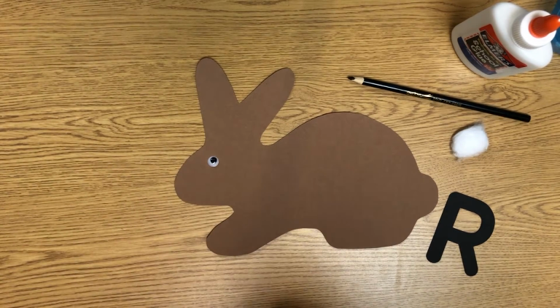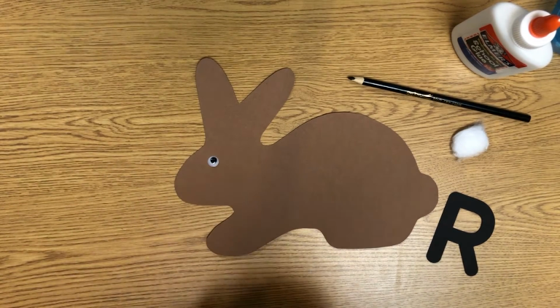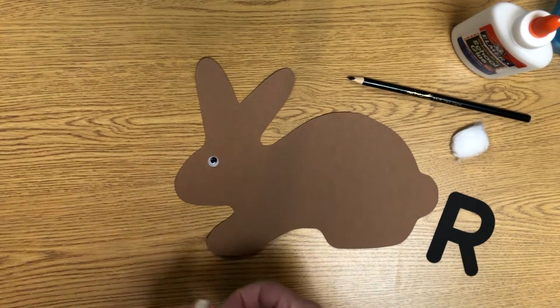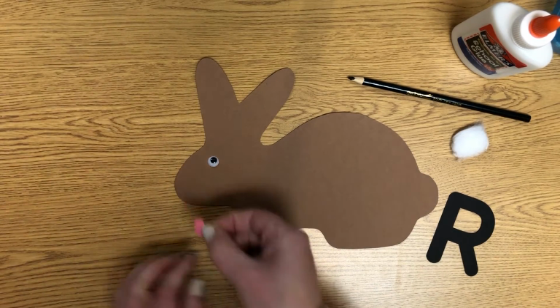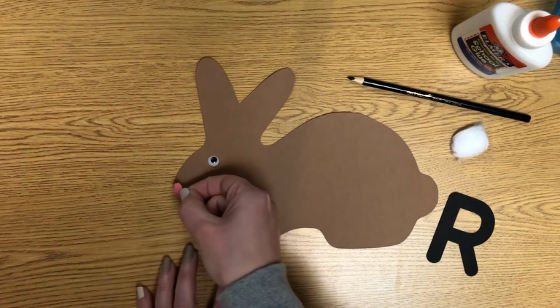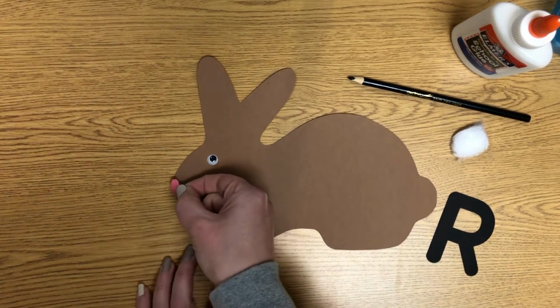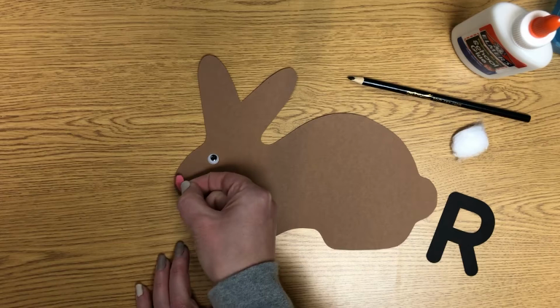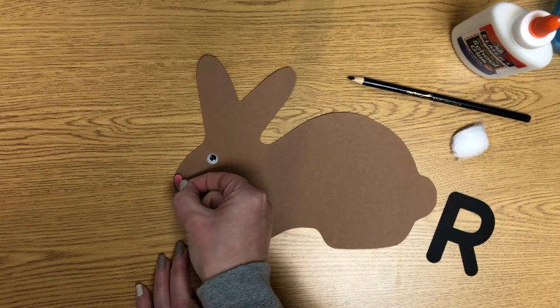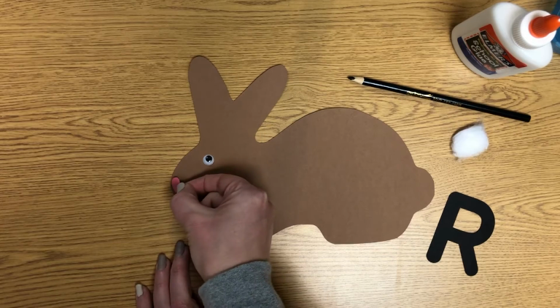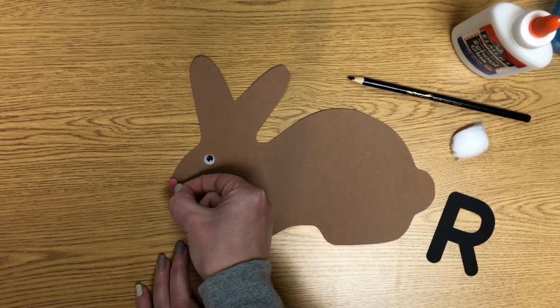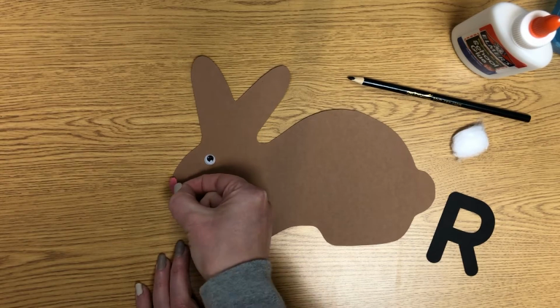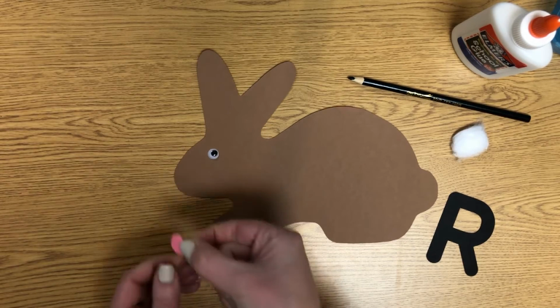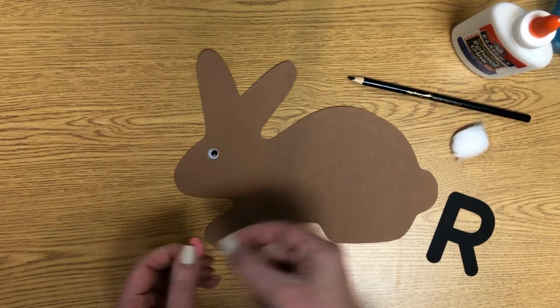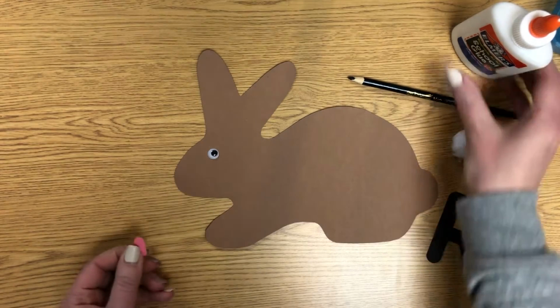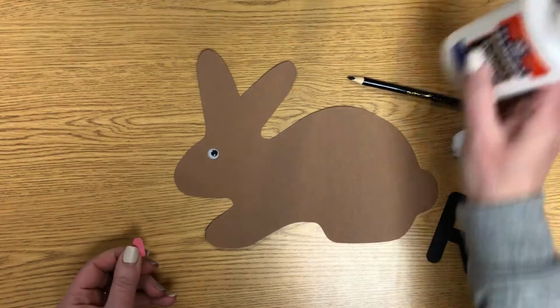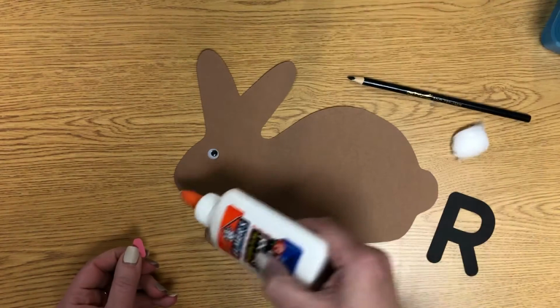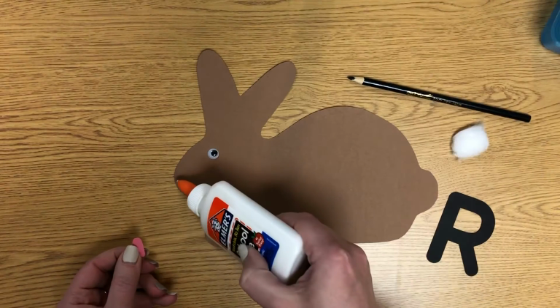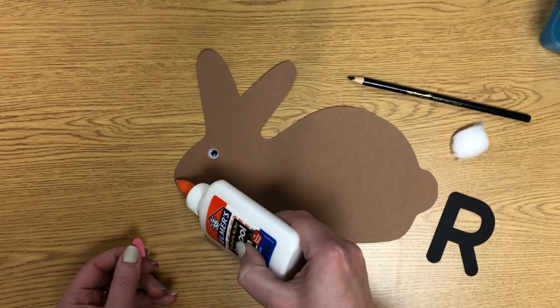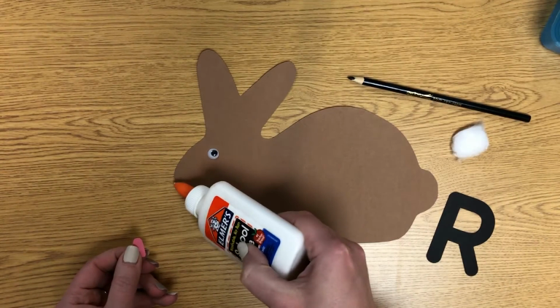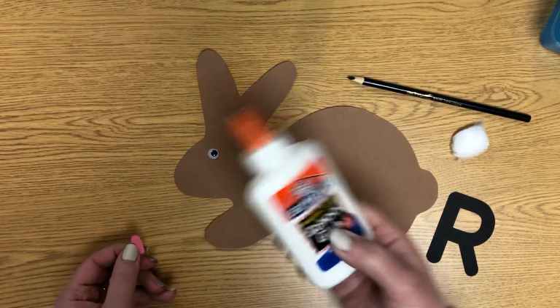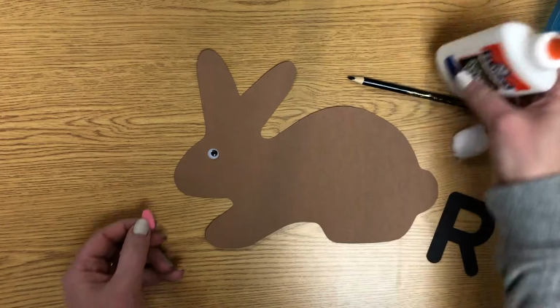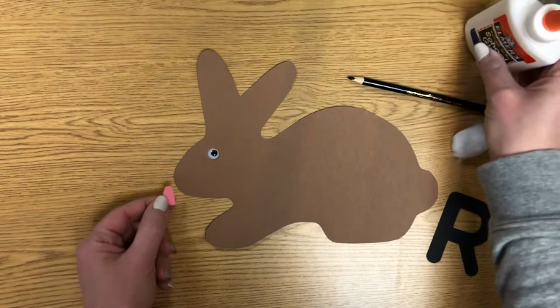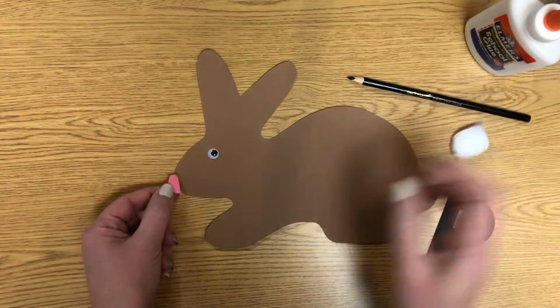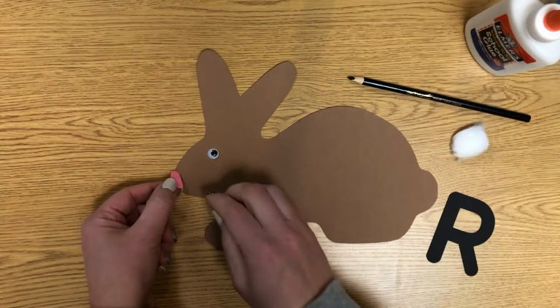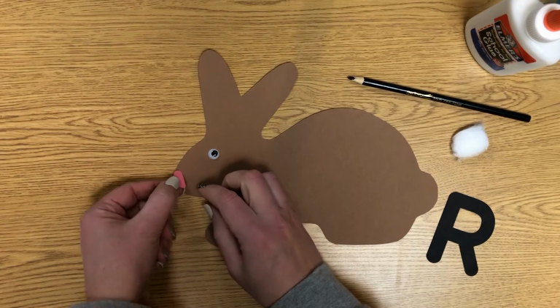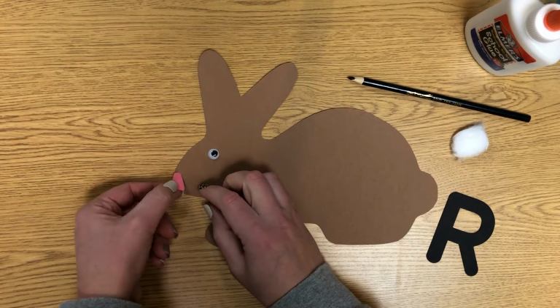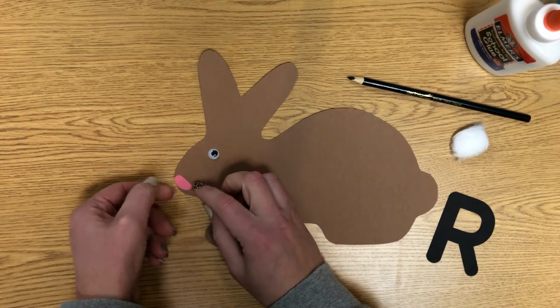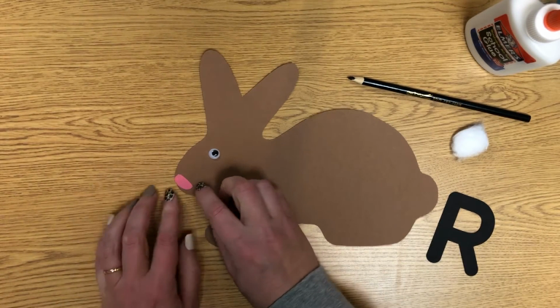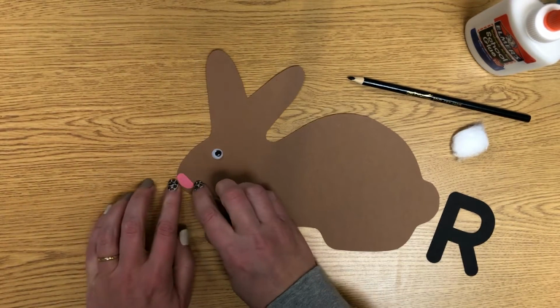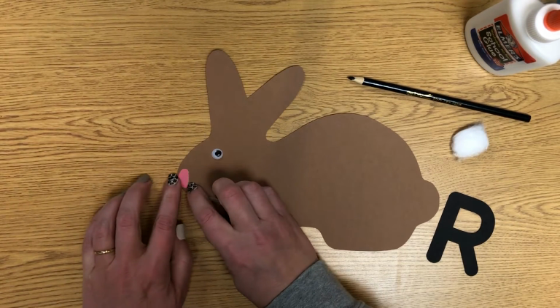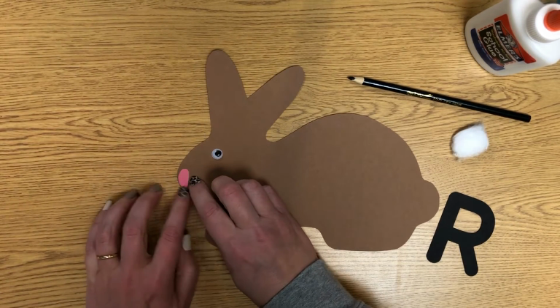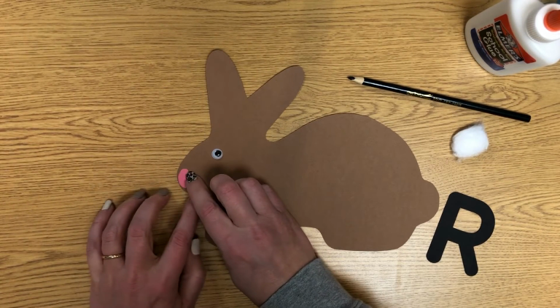Then his pink nose is going to go clear out here on the end. So we'll do the same thing — just a little dot of glue, not a lot — and stick his pink nose on.